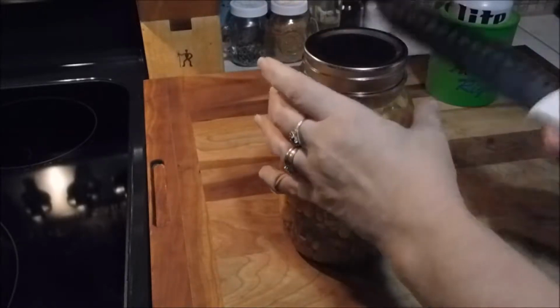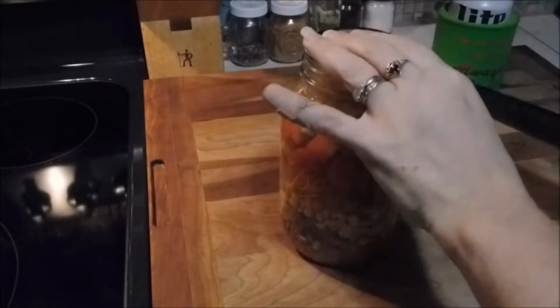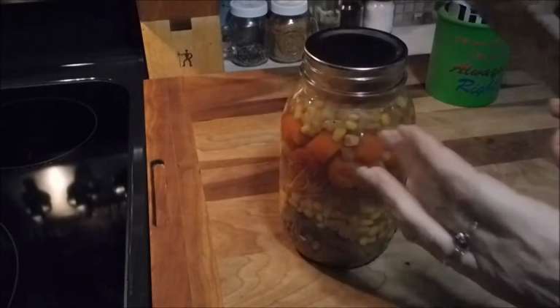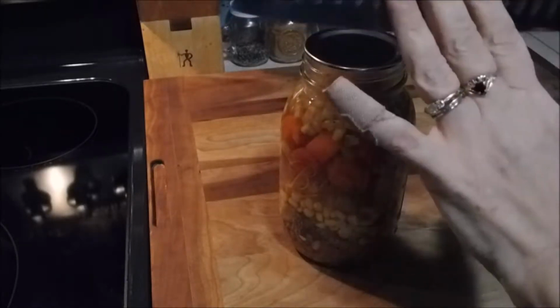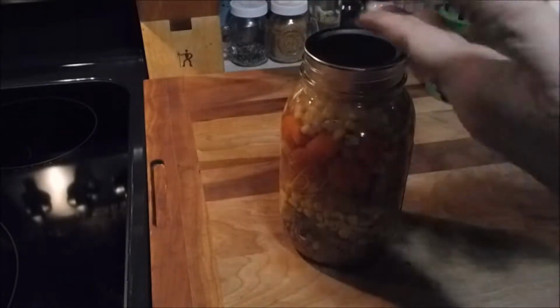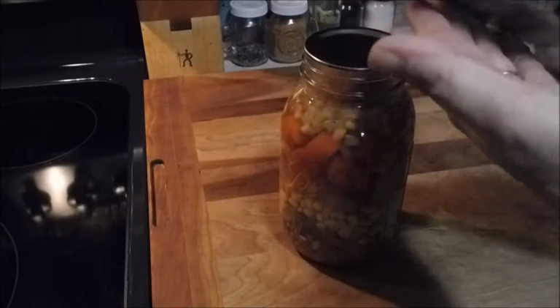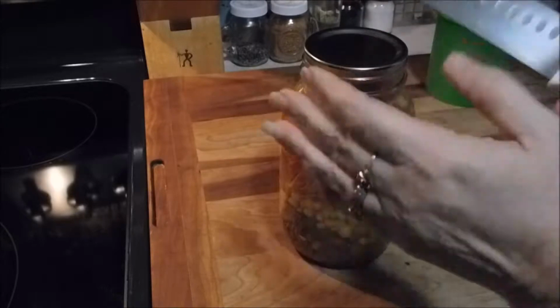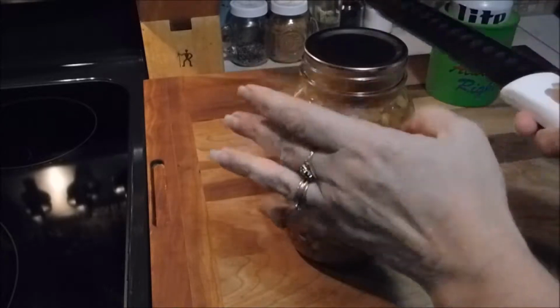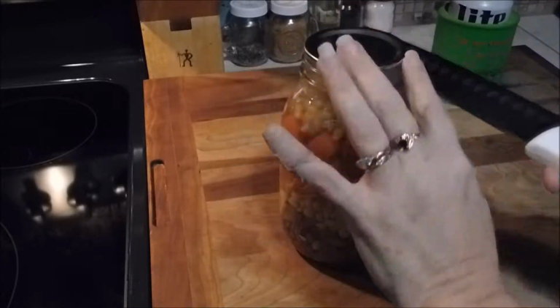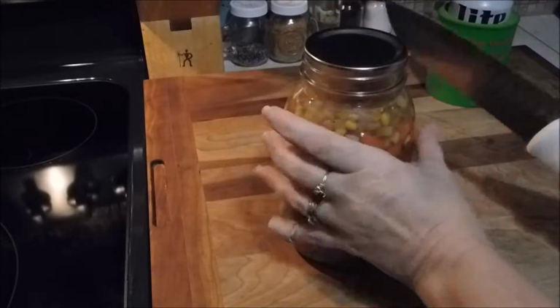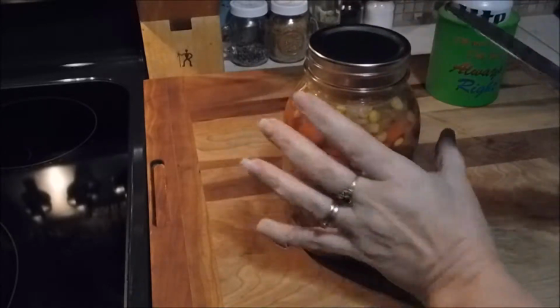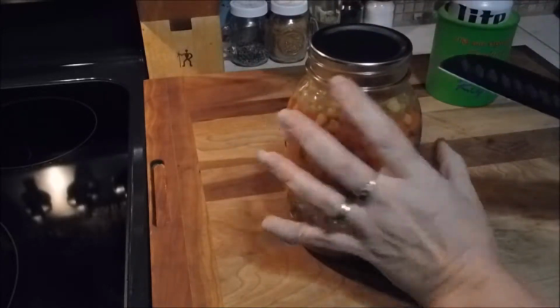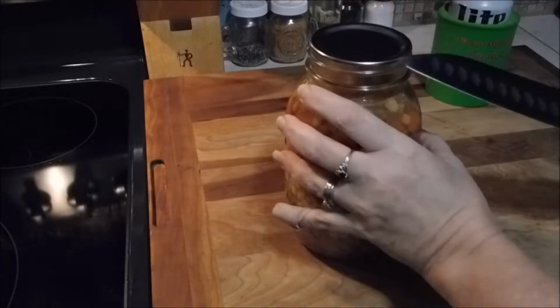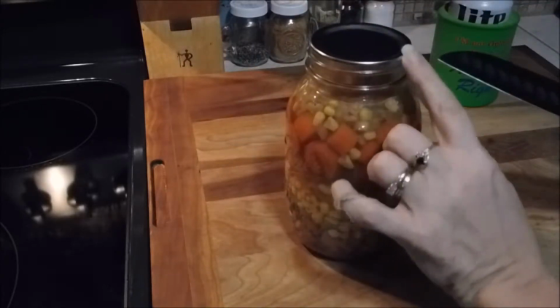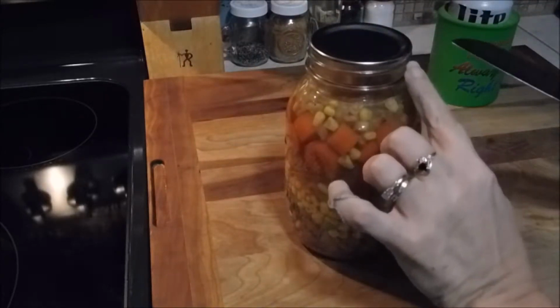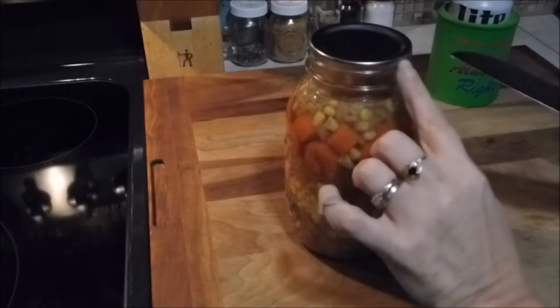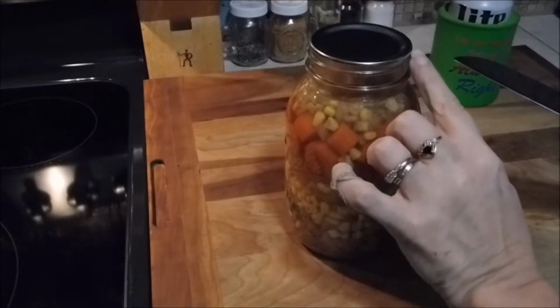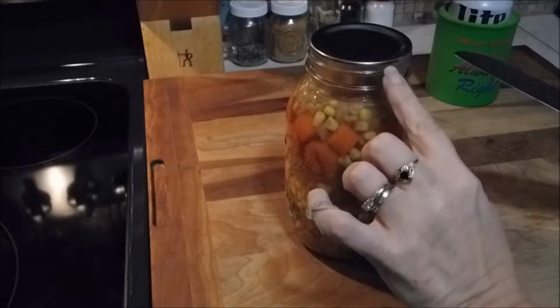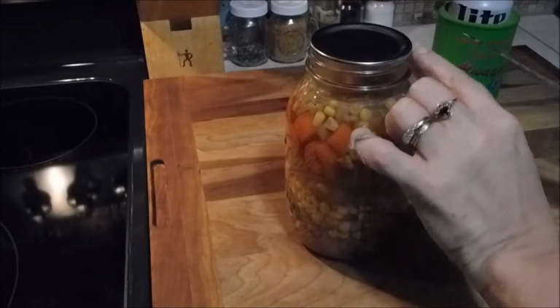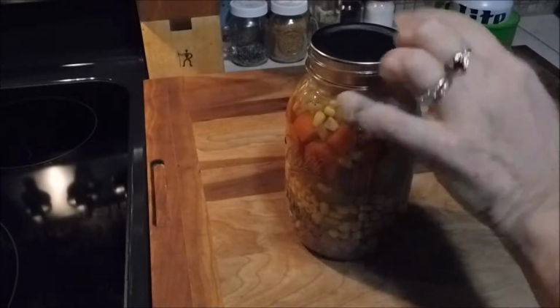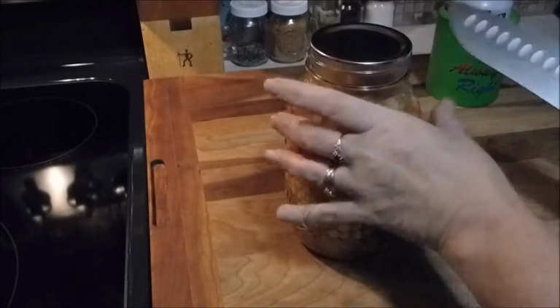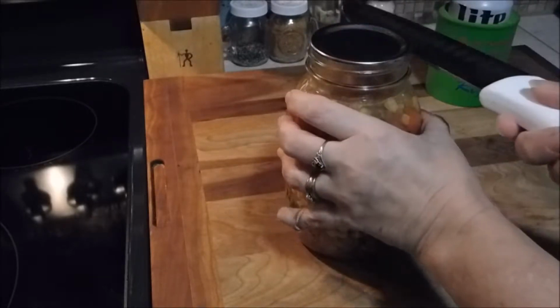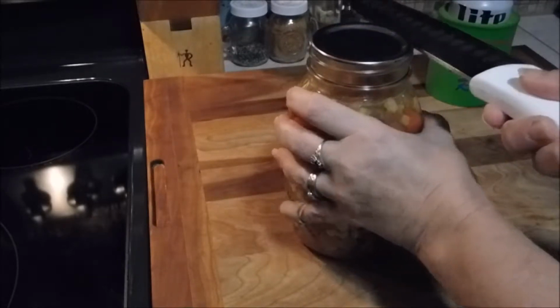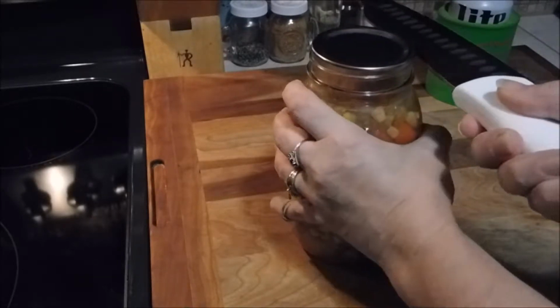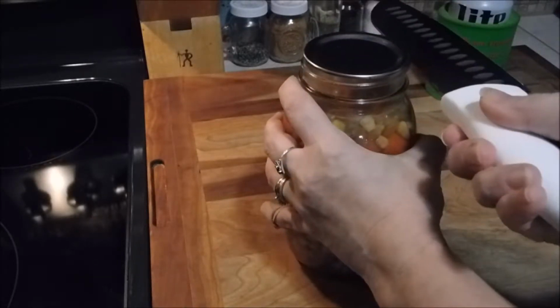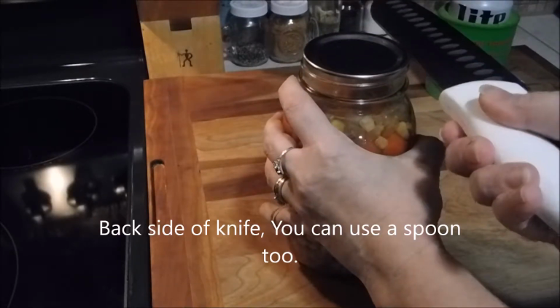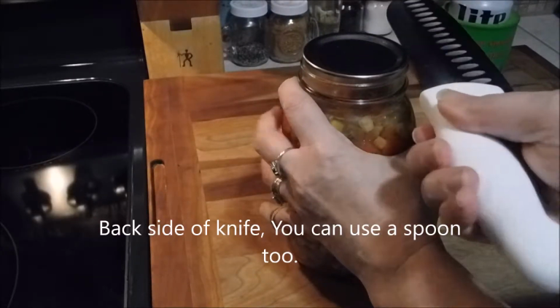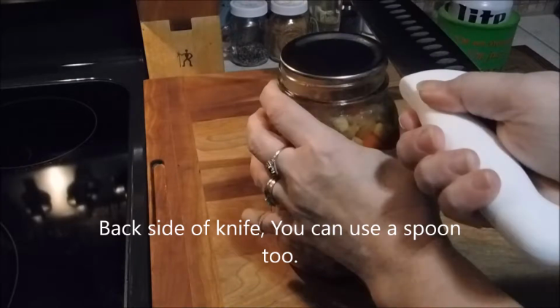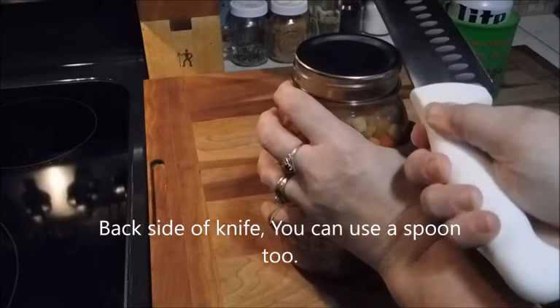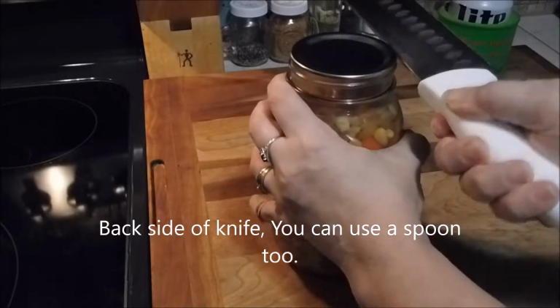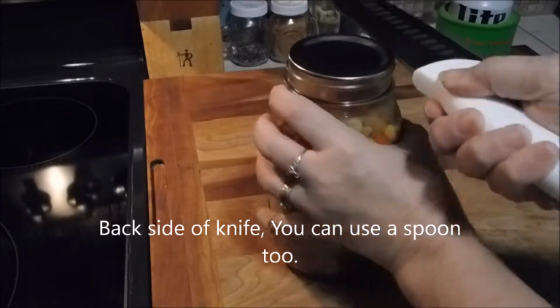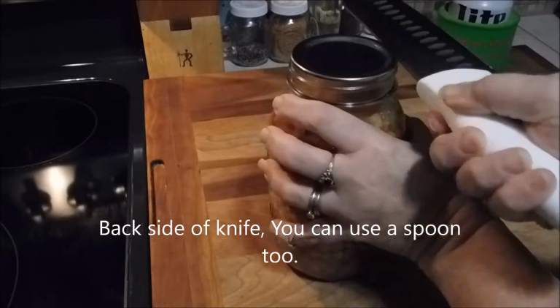Anyway, to open this up I grabbed my trusty old knife. There's a little ring here and the lip of the lid — what you want to do is just slide your knife under until it catches.